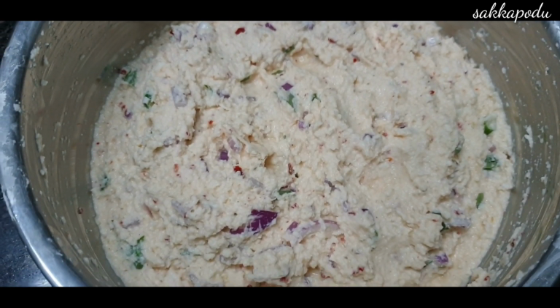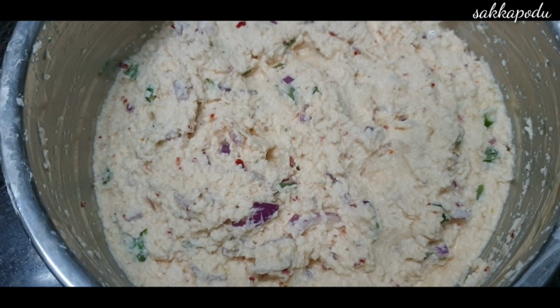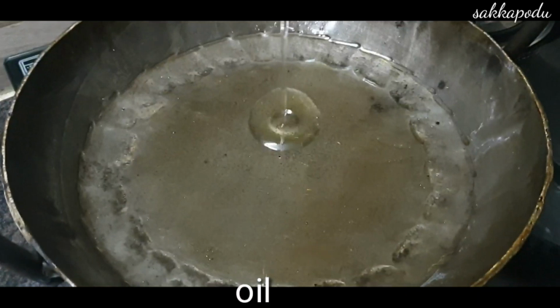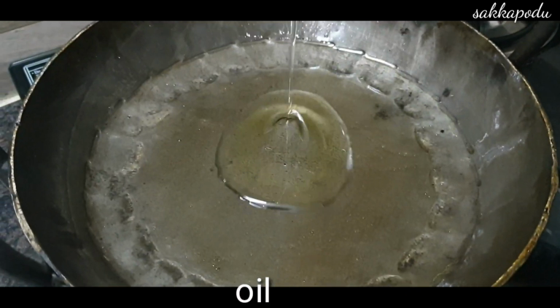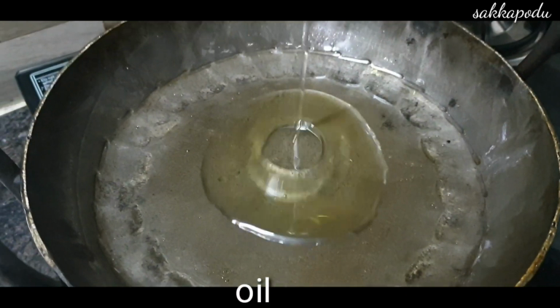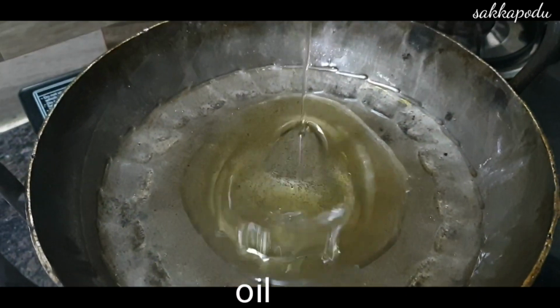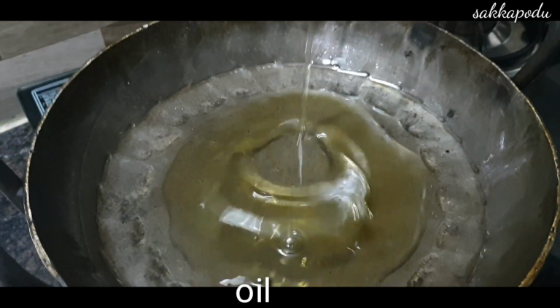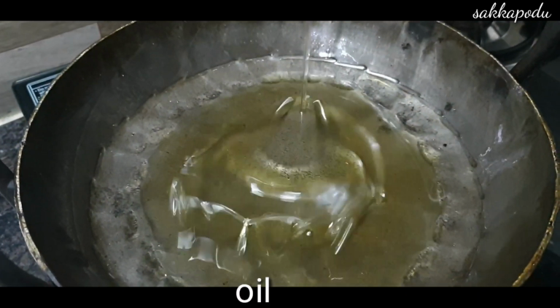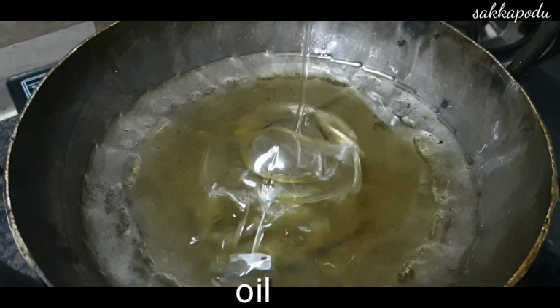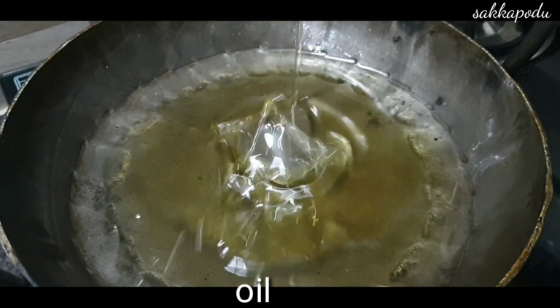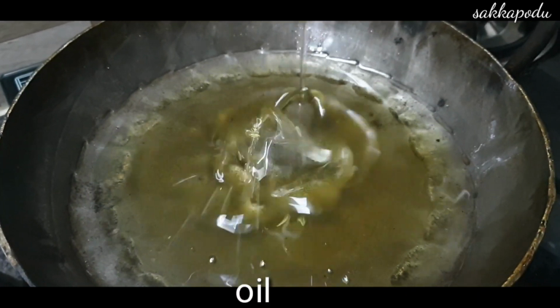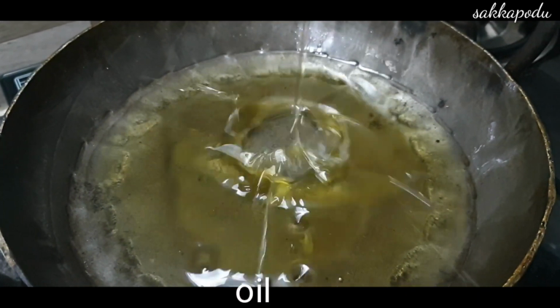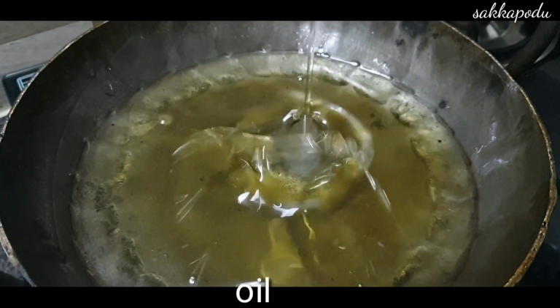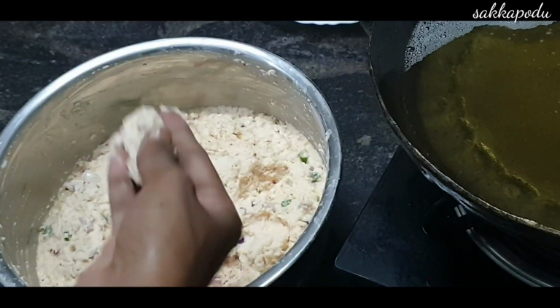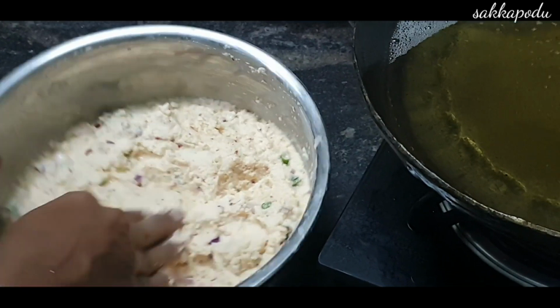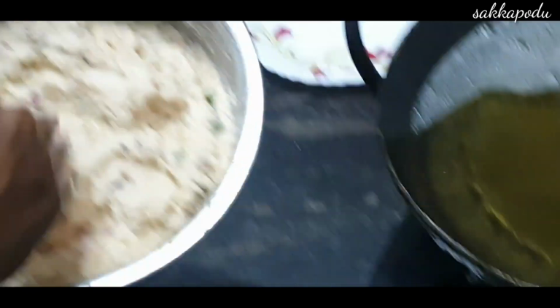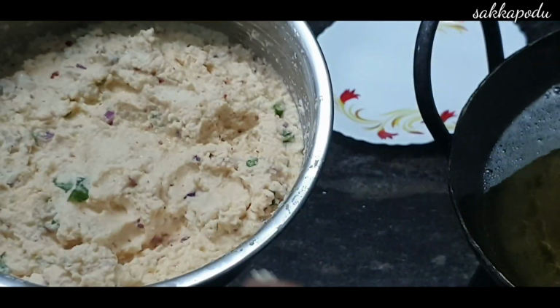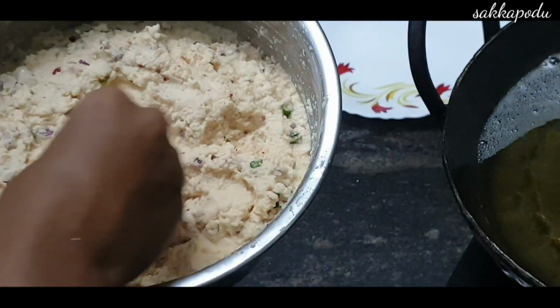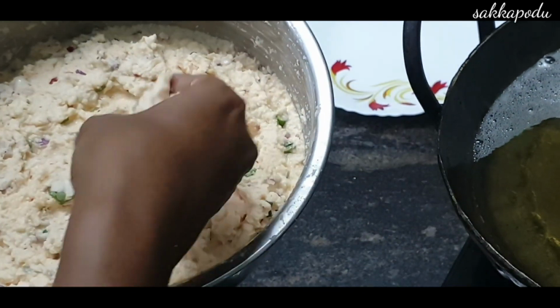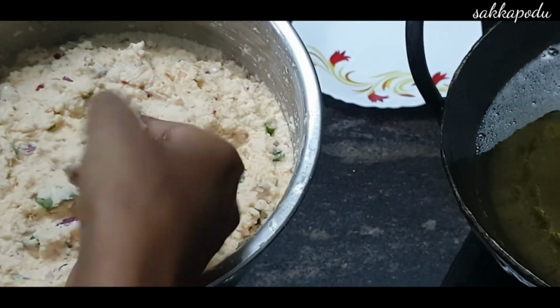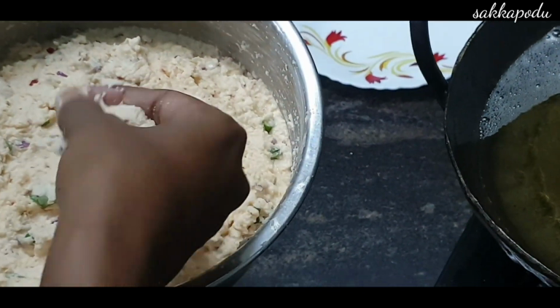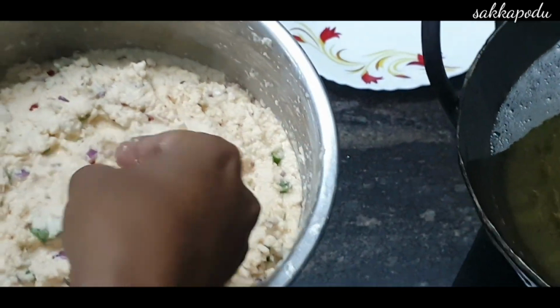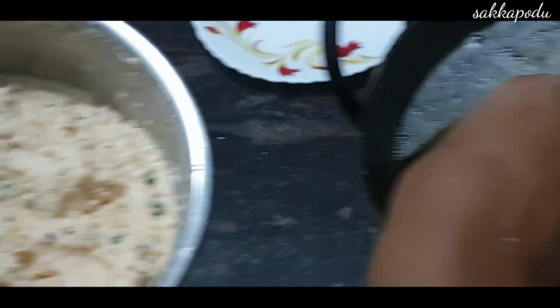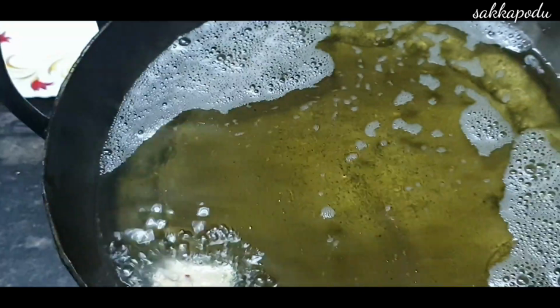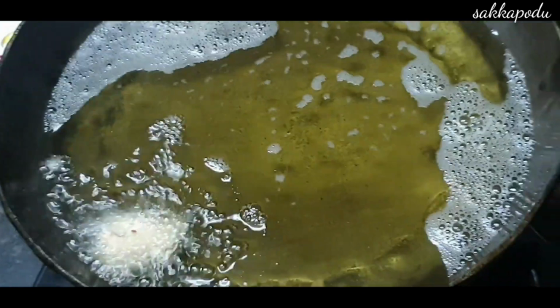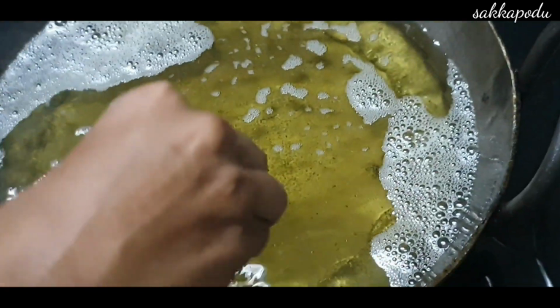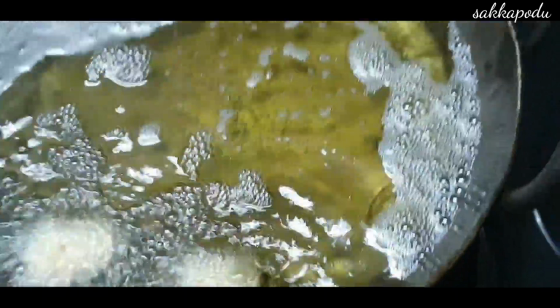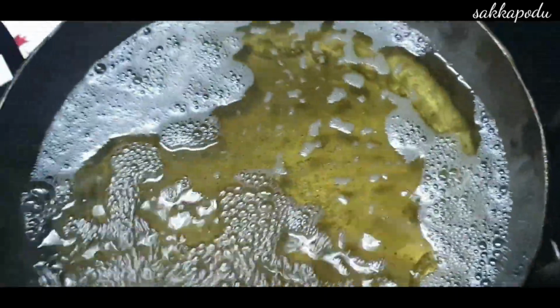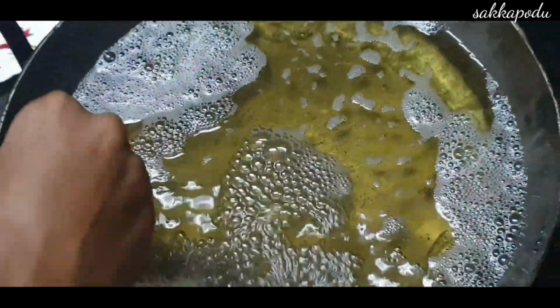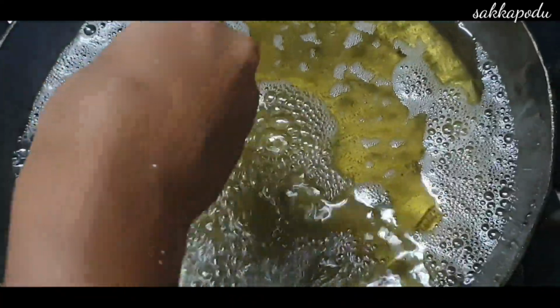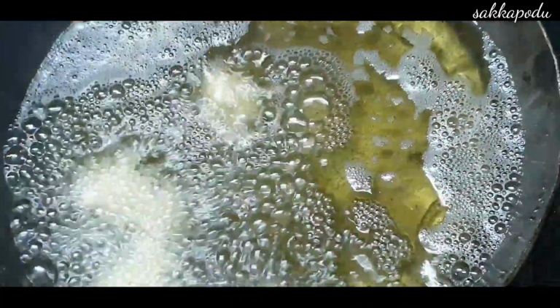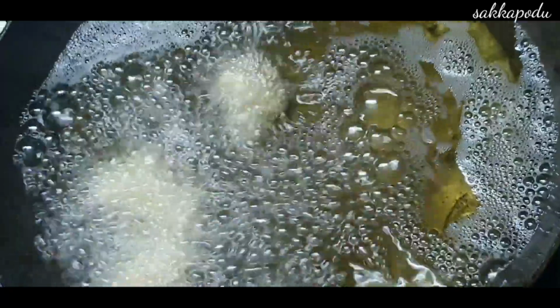Let's add the oil so that you can use it. You can use the ball to make it. It is soft and we can use it to dry.